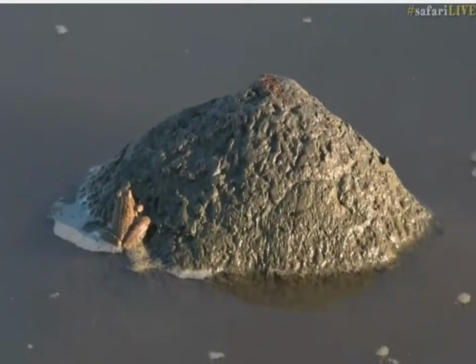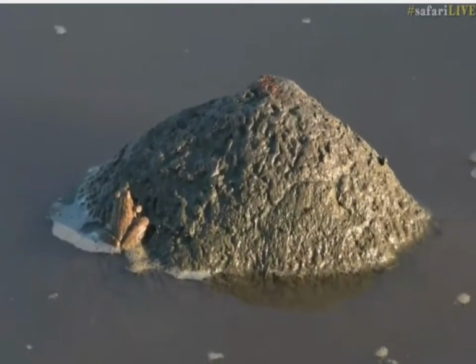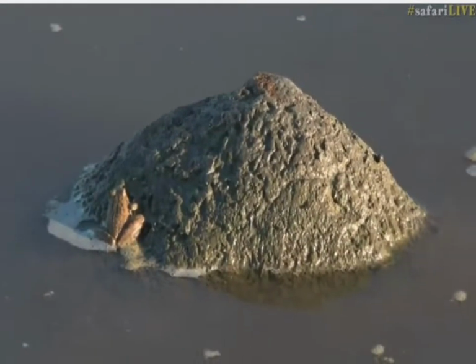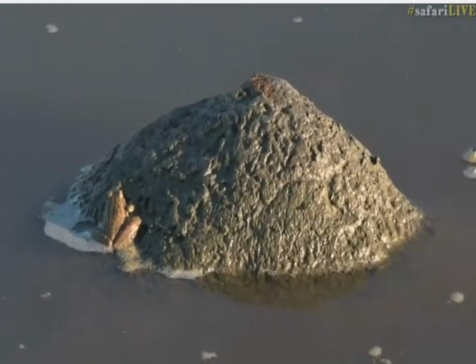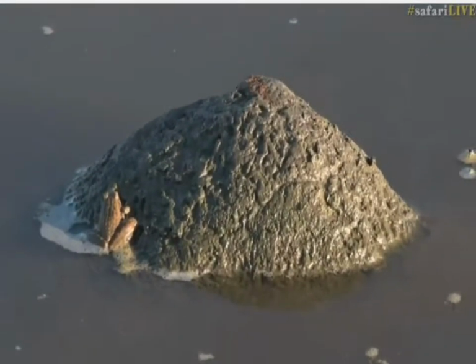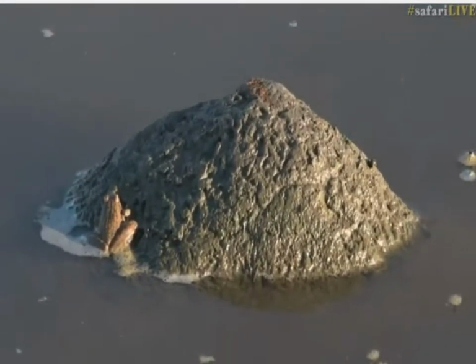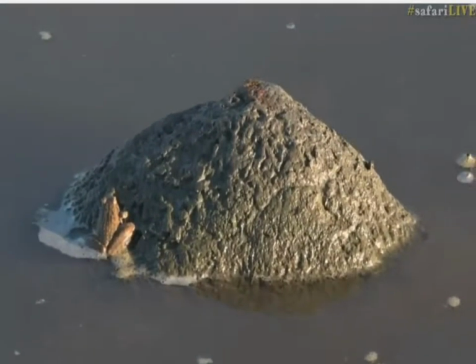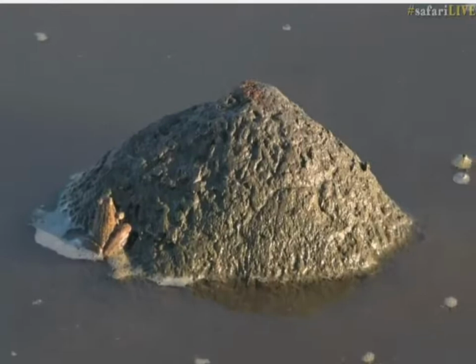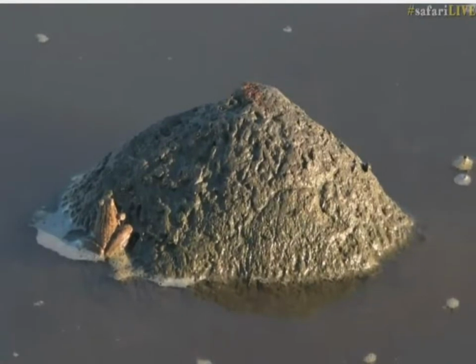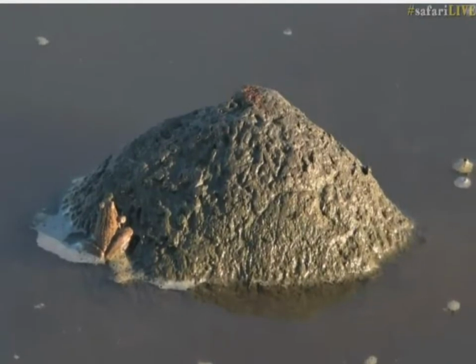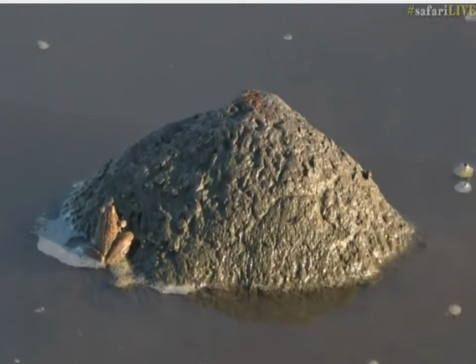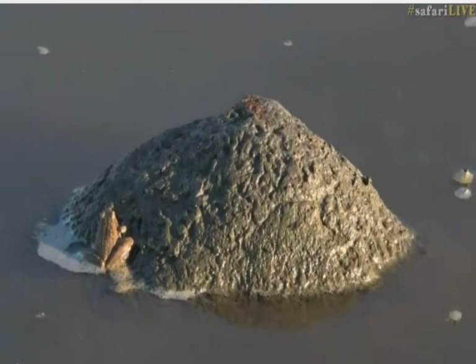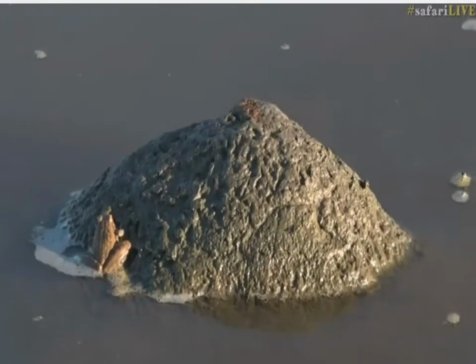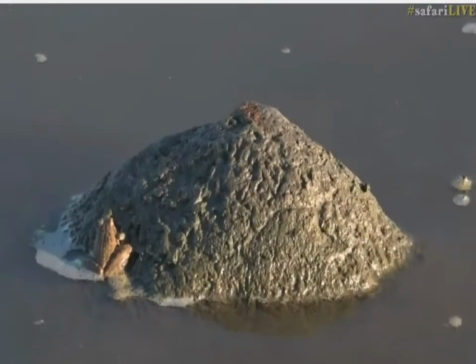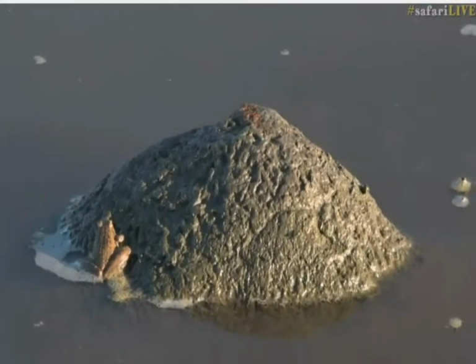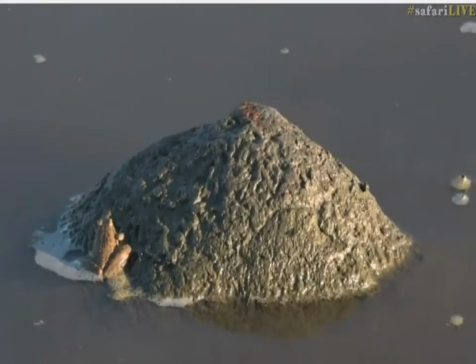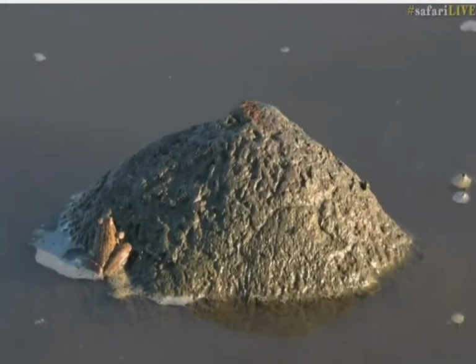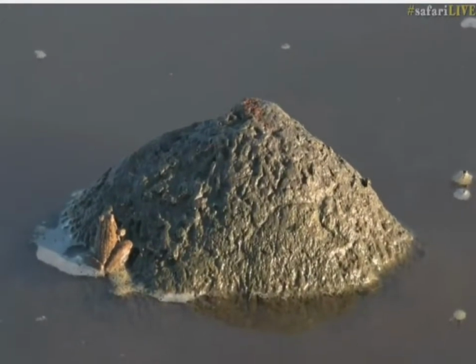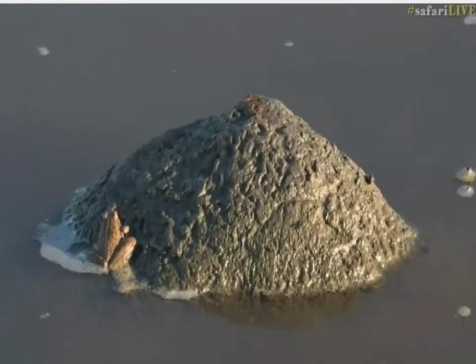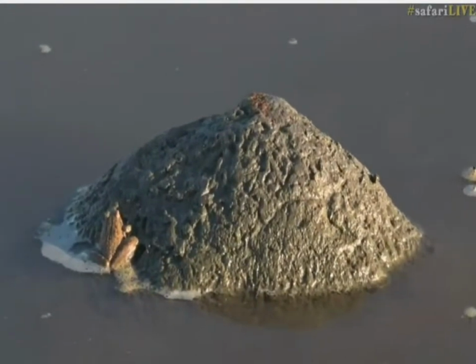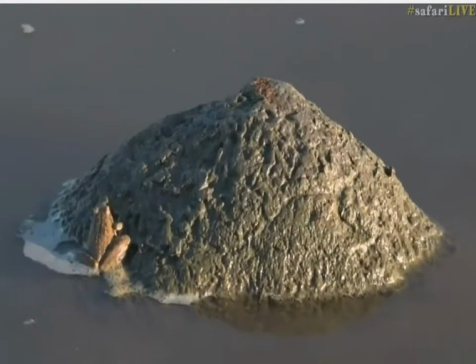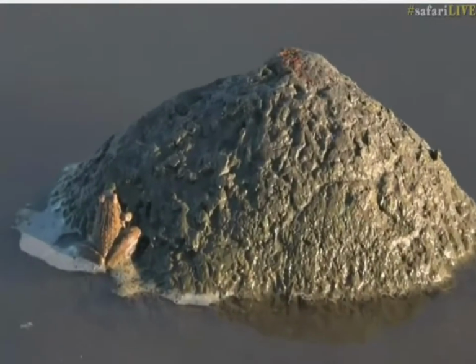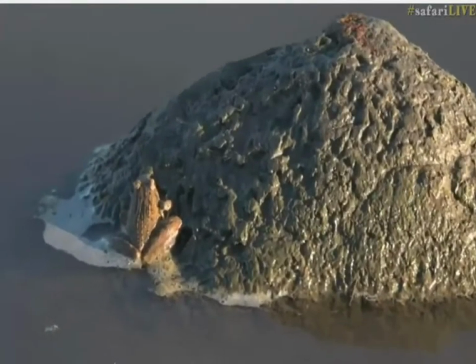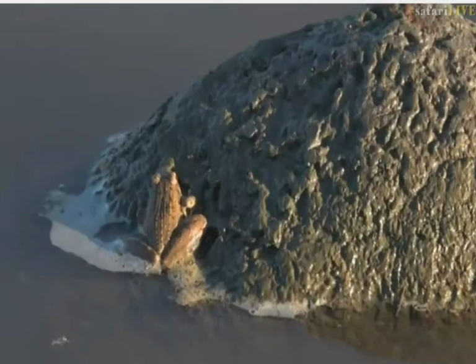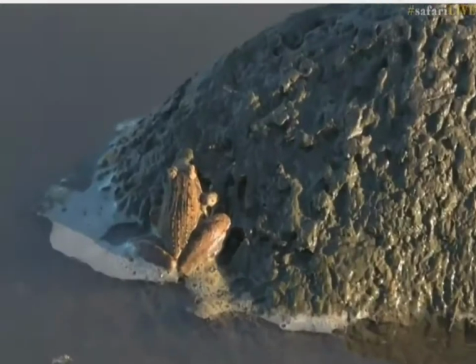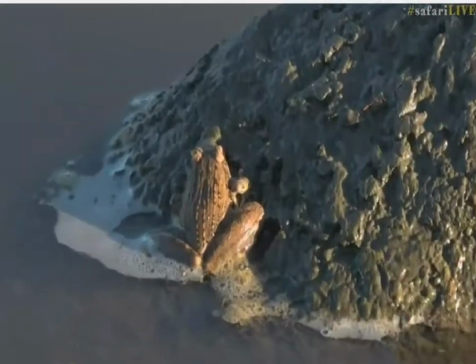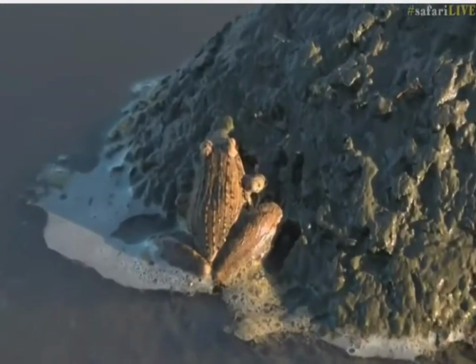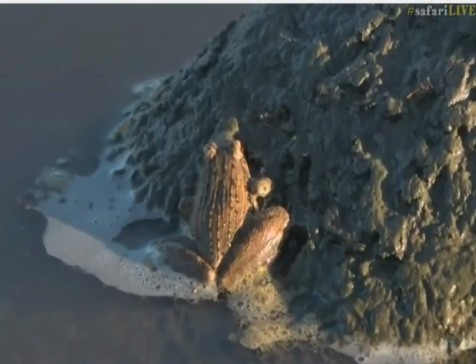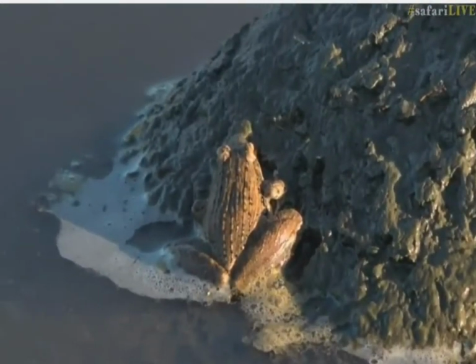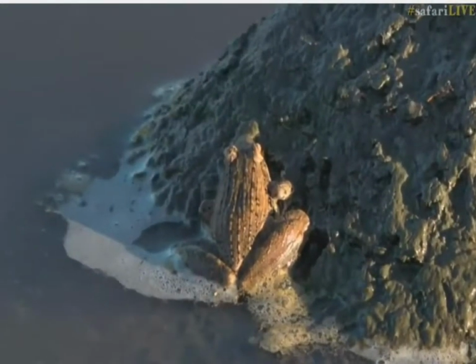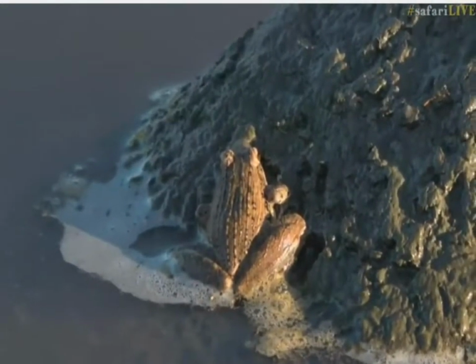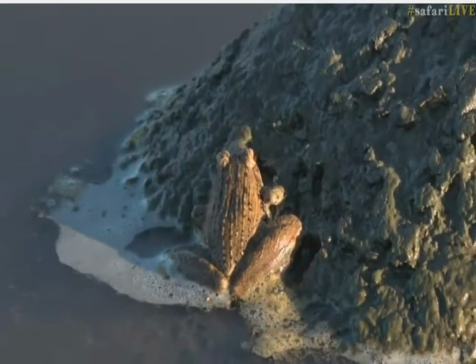The elephants have left us. They decided it was time to carry on with their morning movements and headed off in a westerly direction, away from the pan.